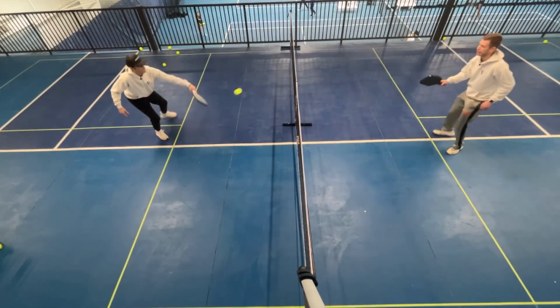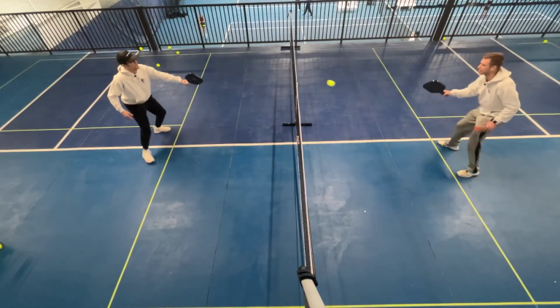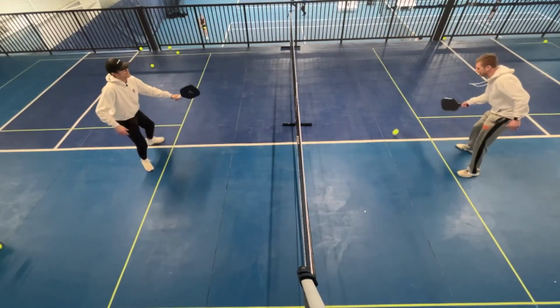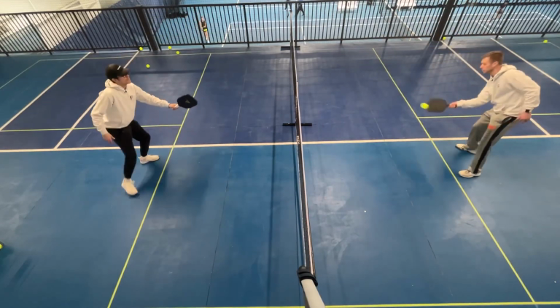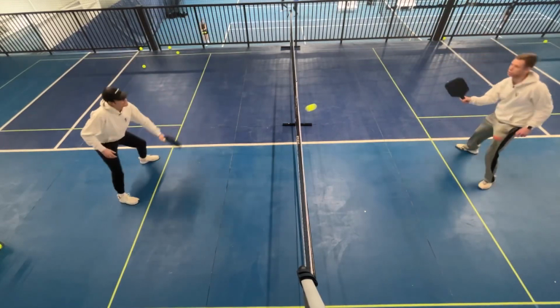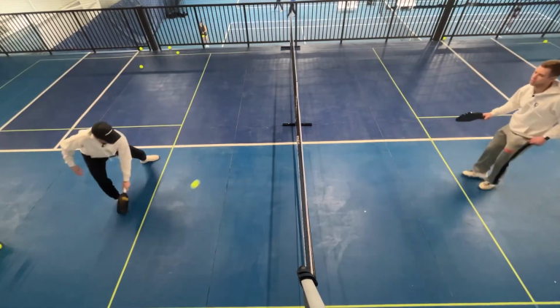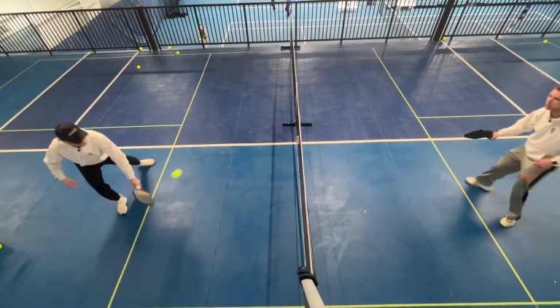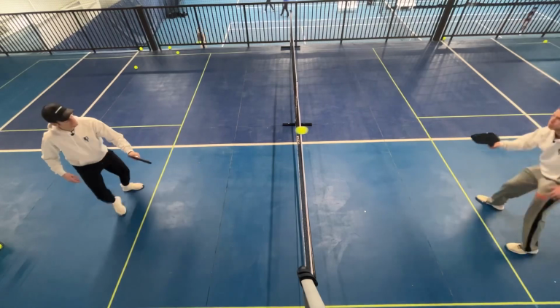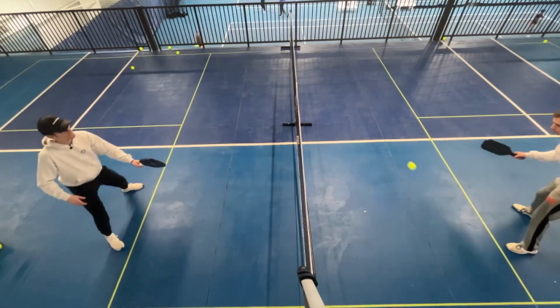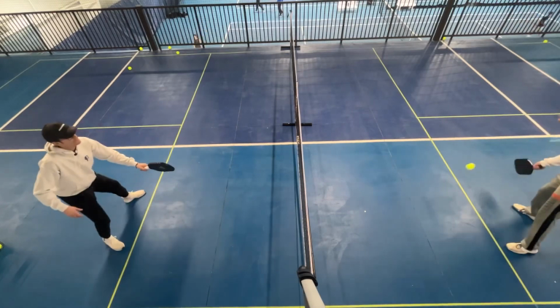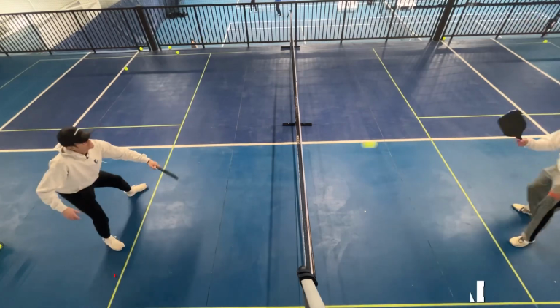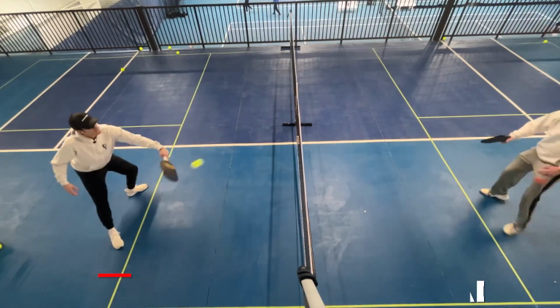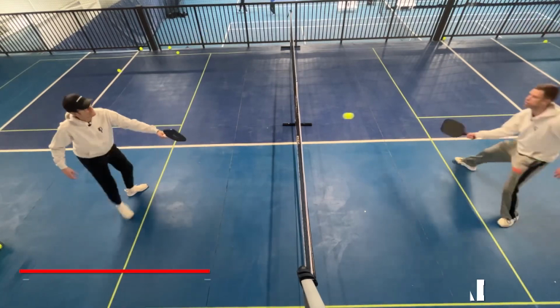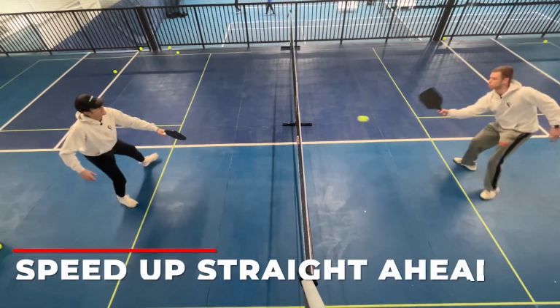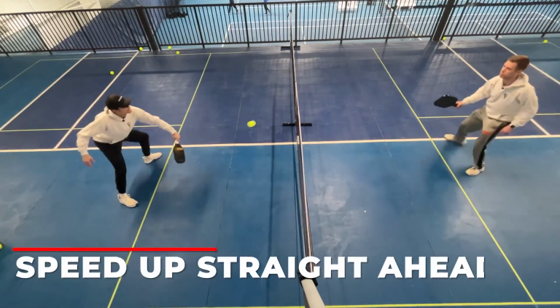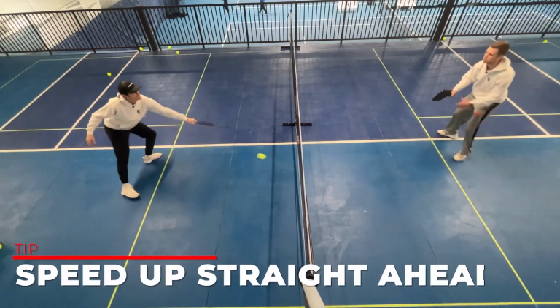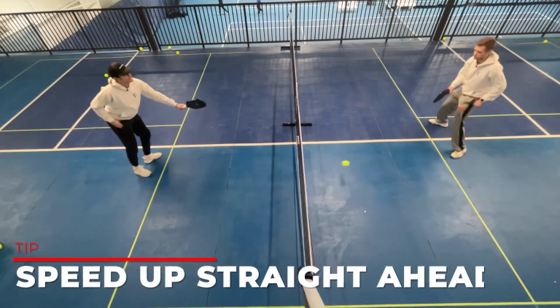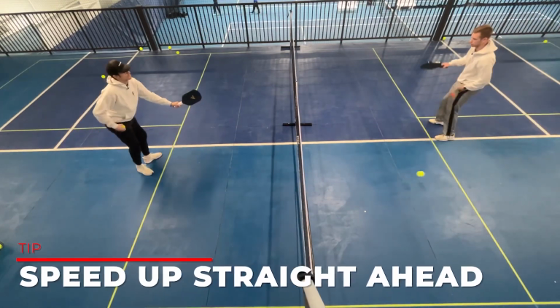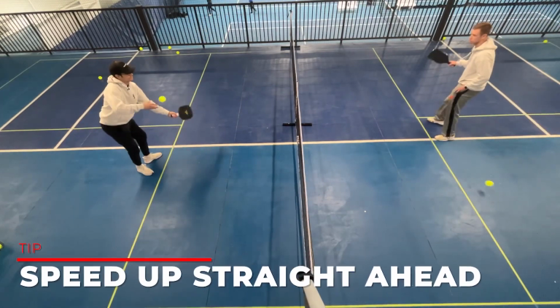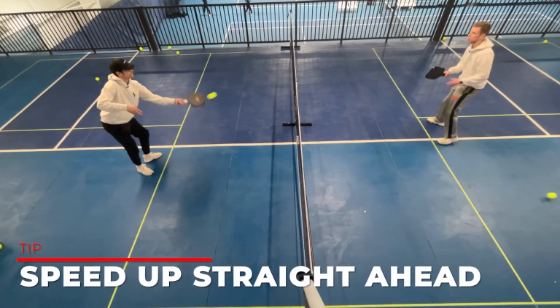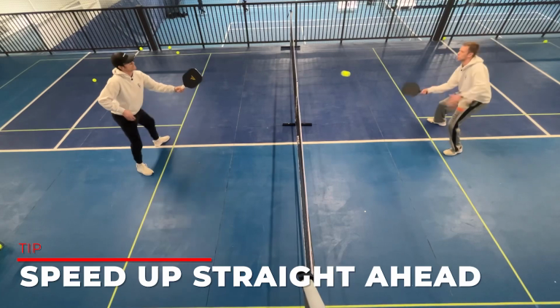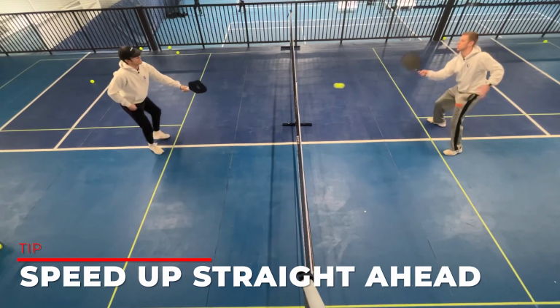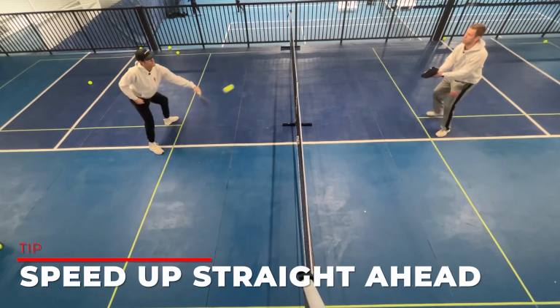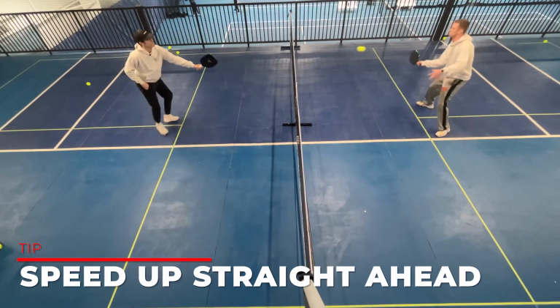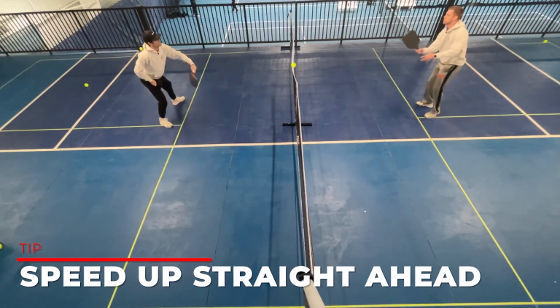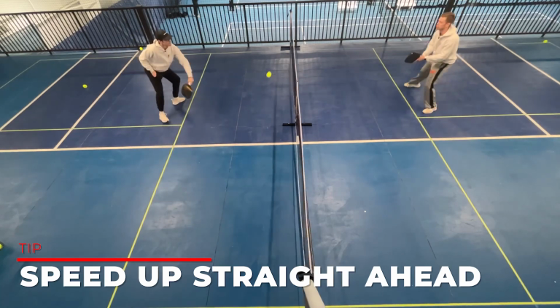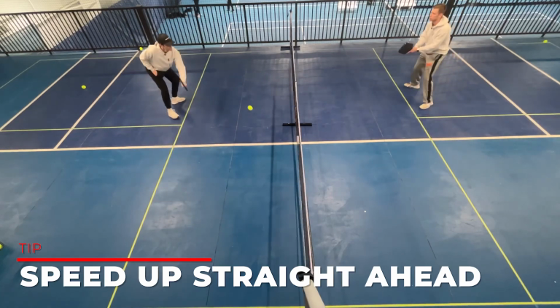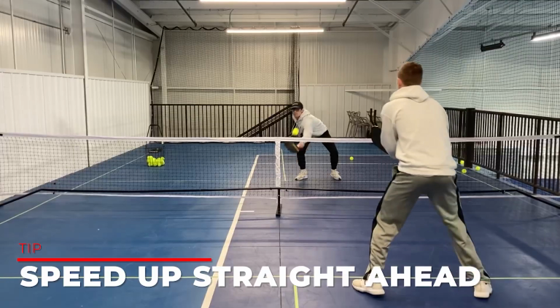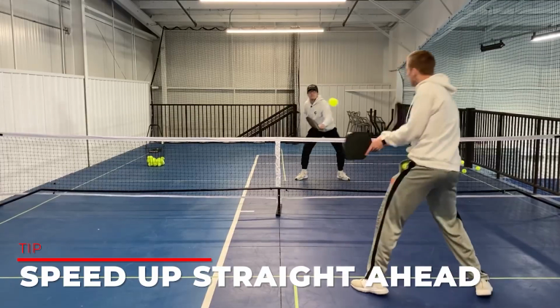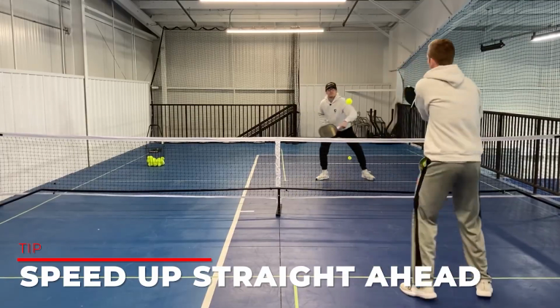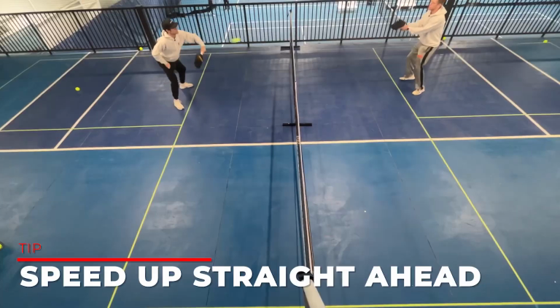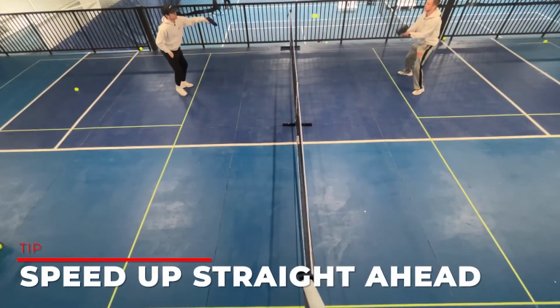As we get to the end of the court here, we're gonna speed it up. Here we go — we're both working on speeding up, just working on good hands.